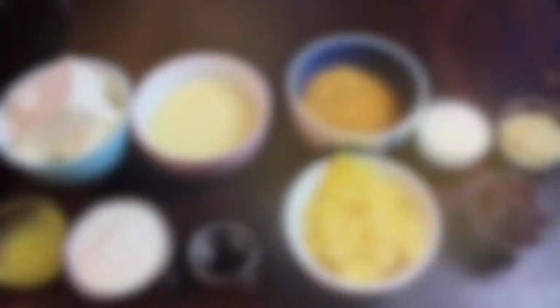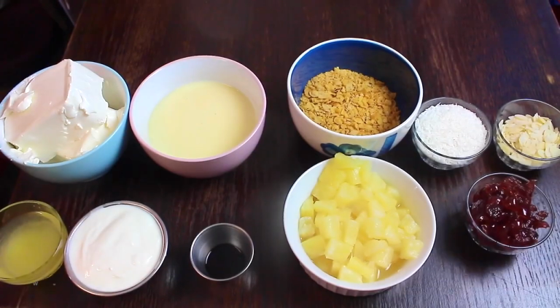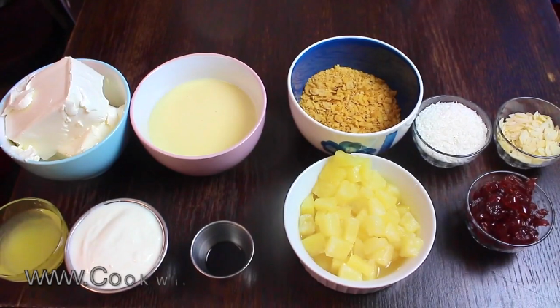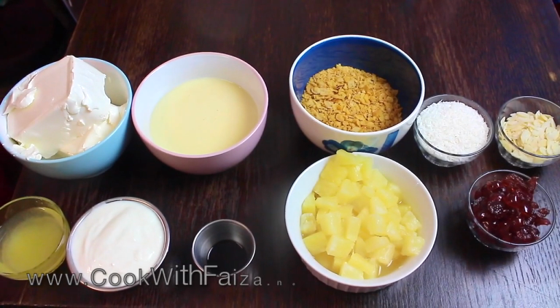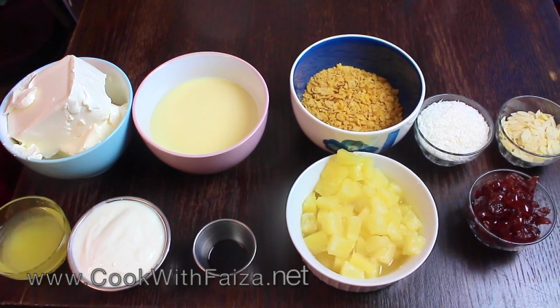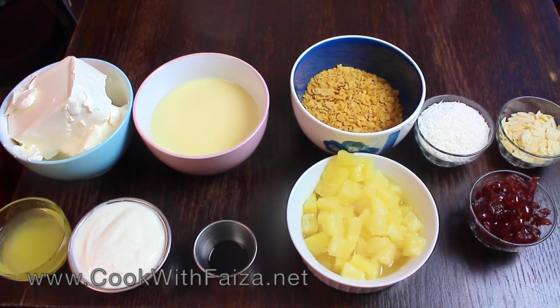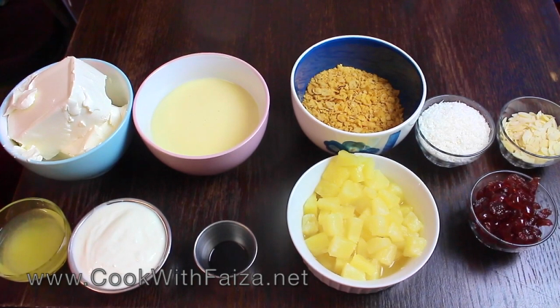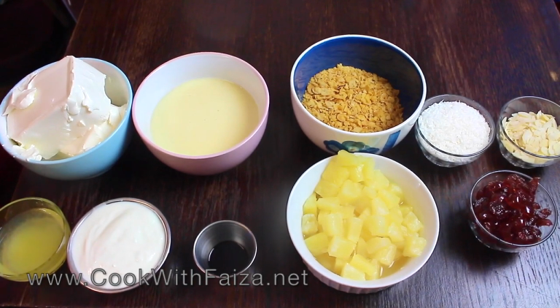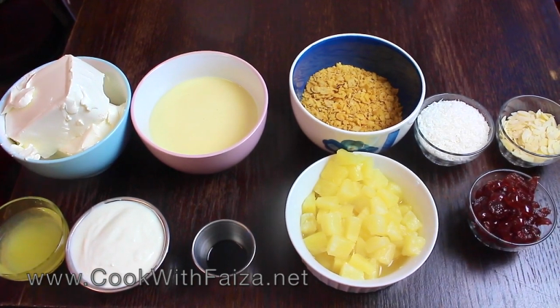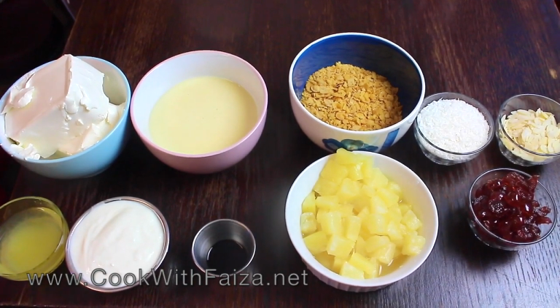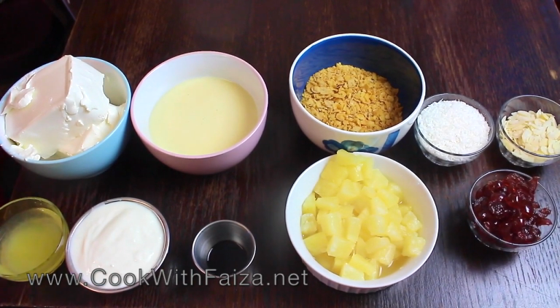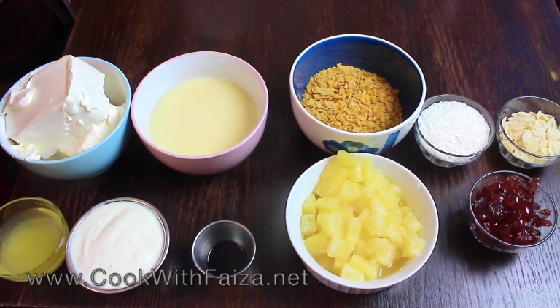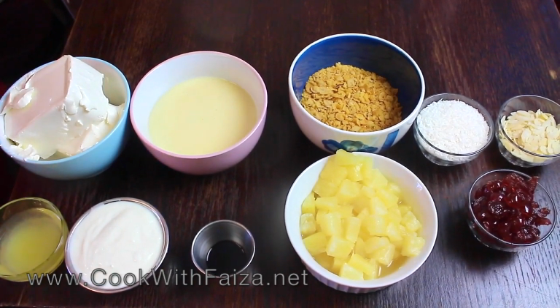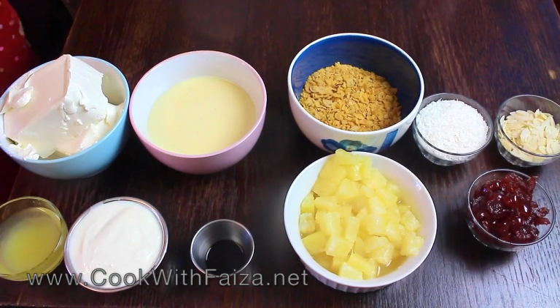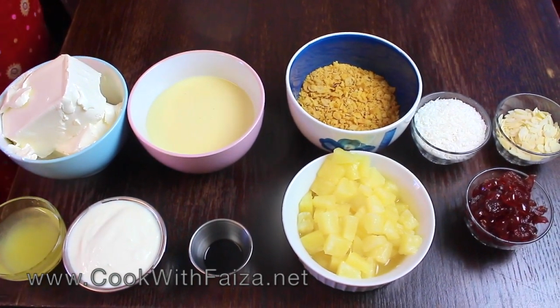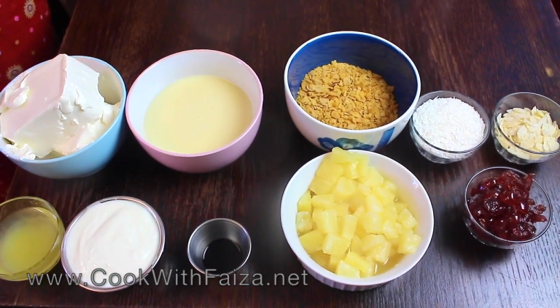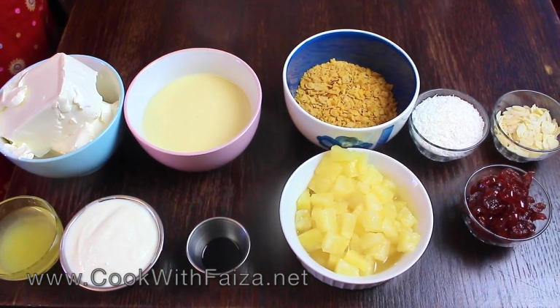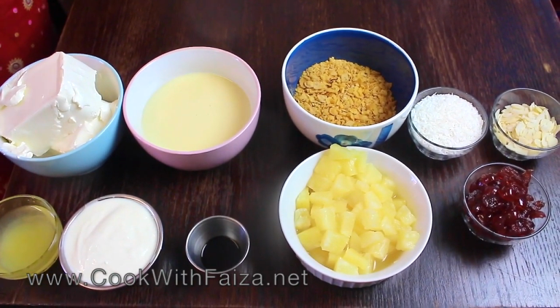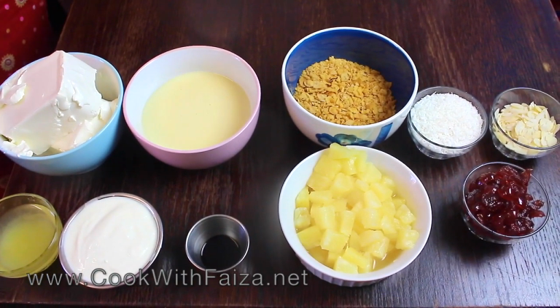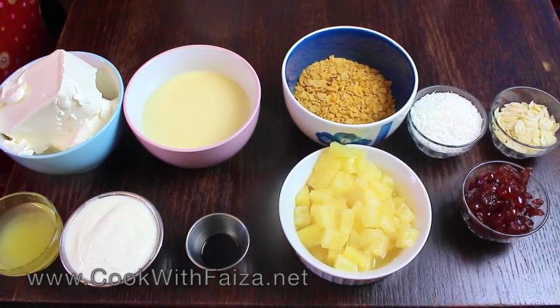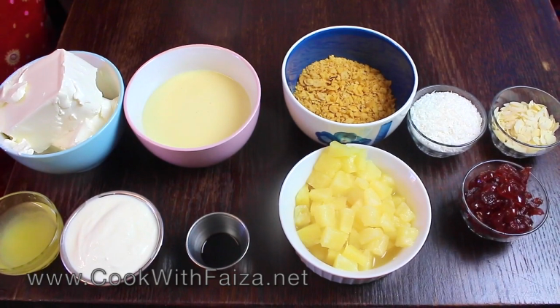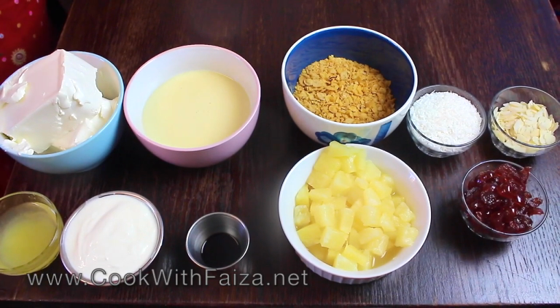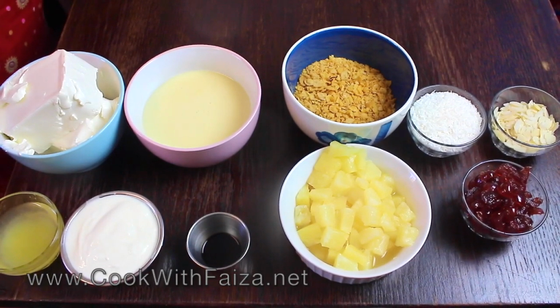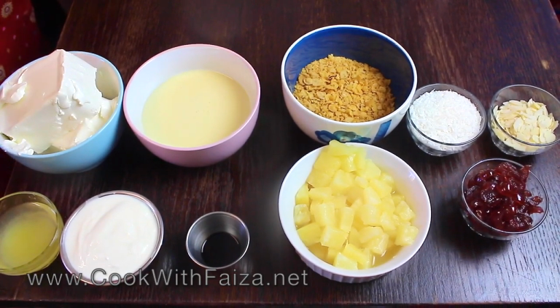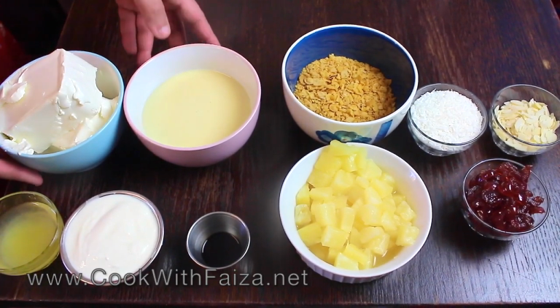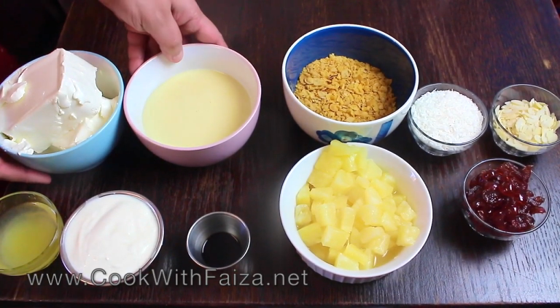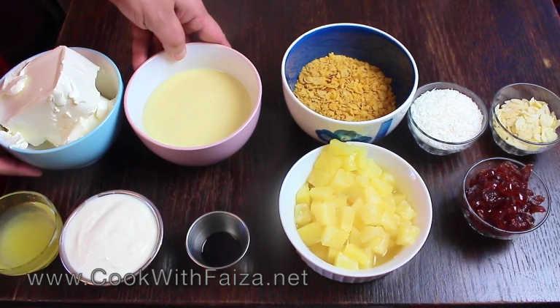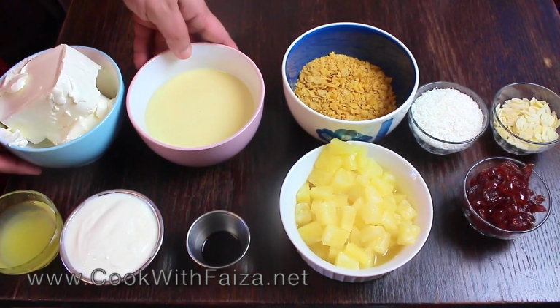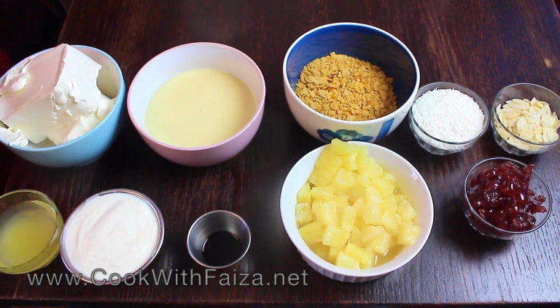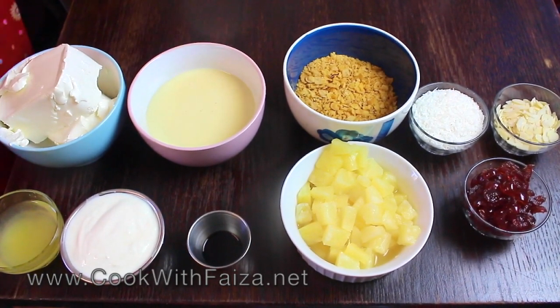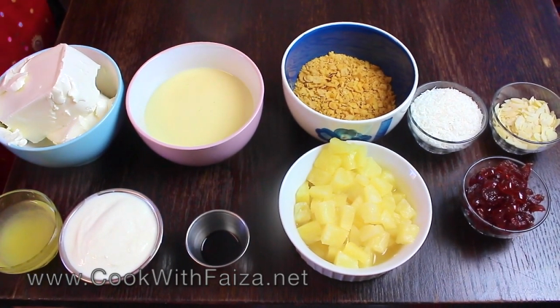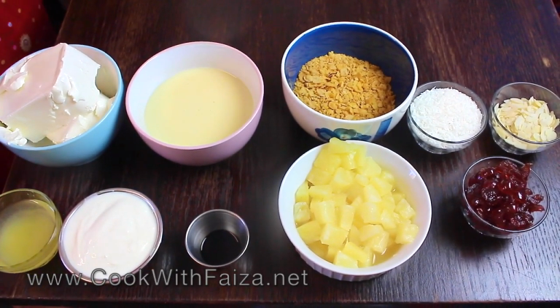Asala Alaykum! Today you are making a very light and delicious dessert which you can eat after eating, because if you want to eat a little bit sweet. This is called Fruit Parfait.